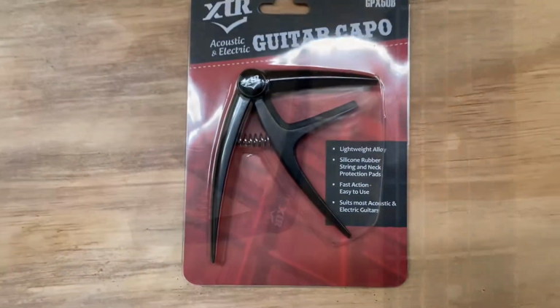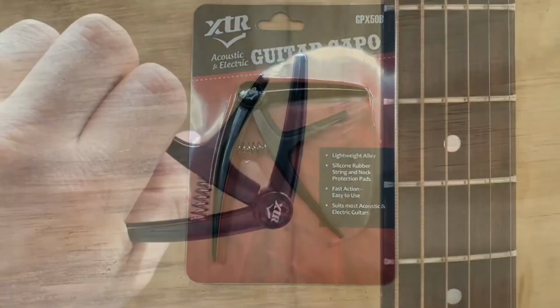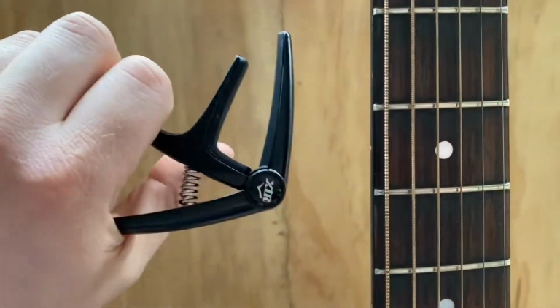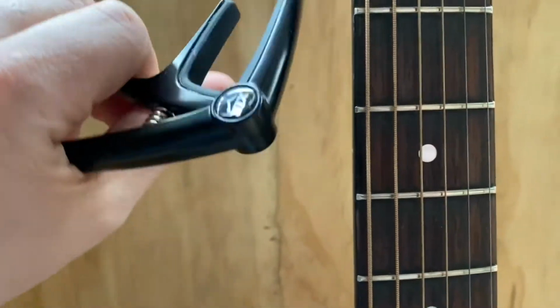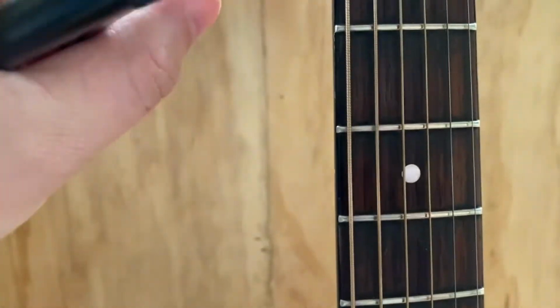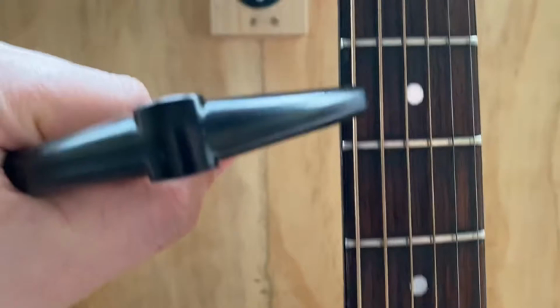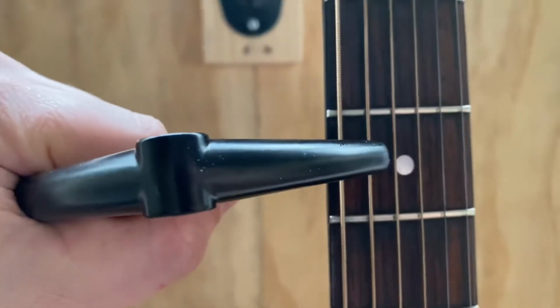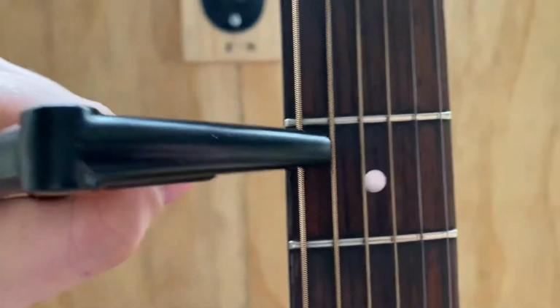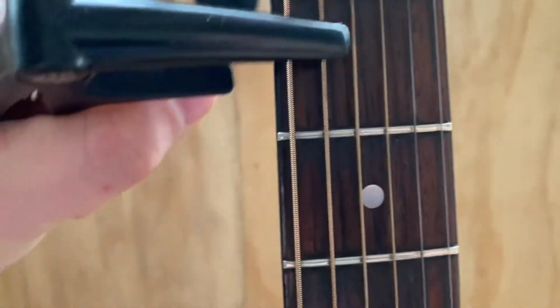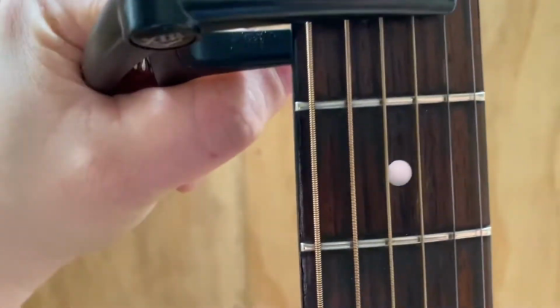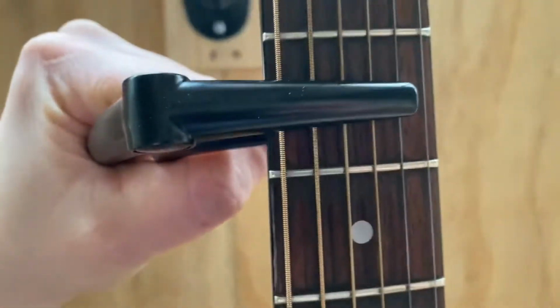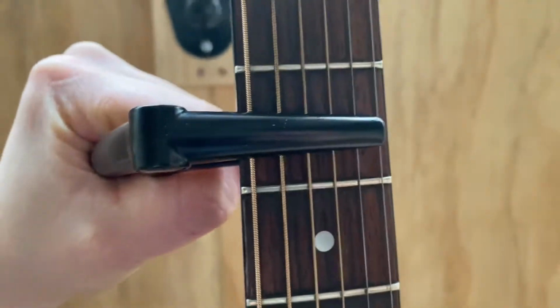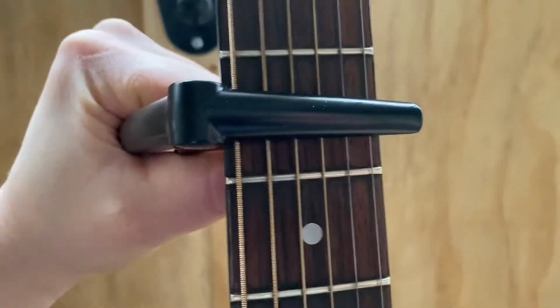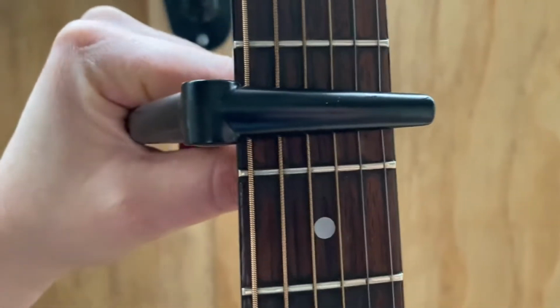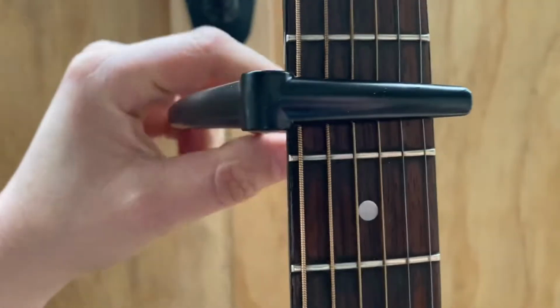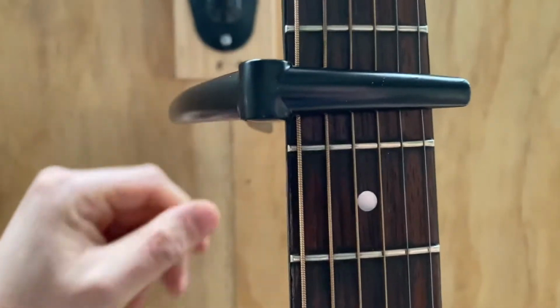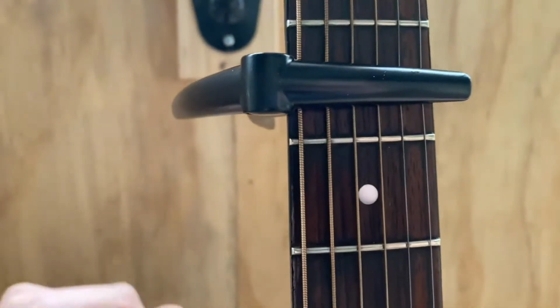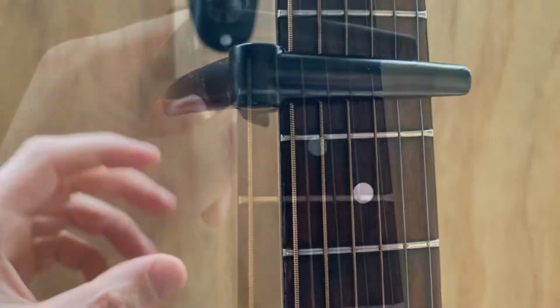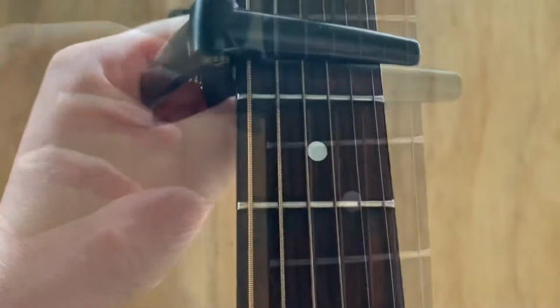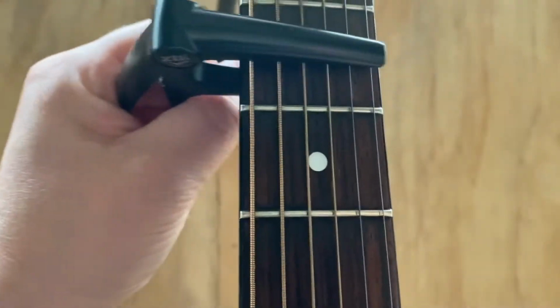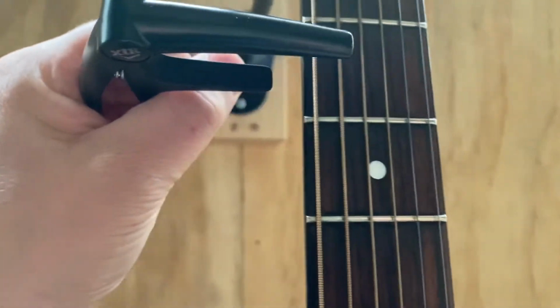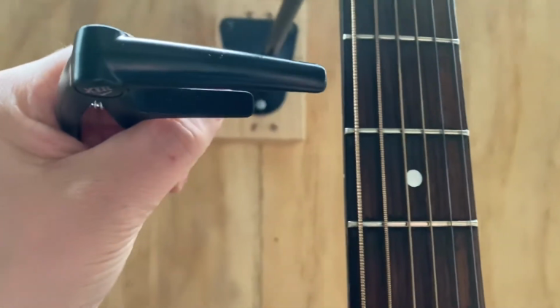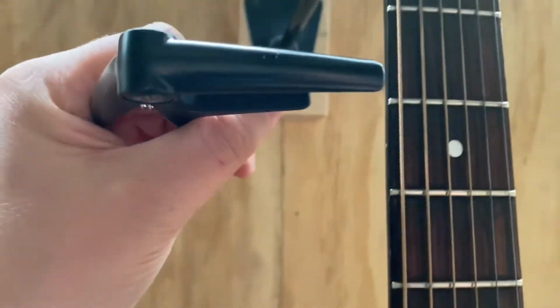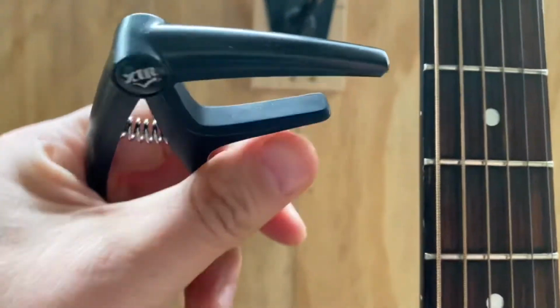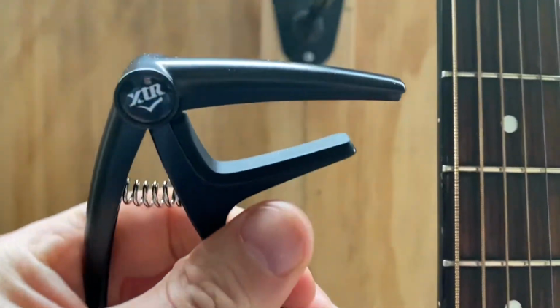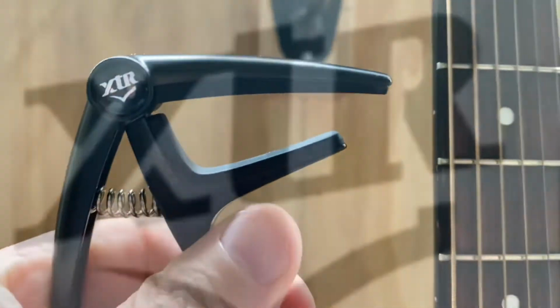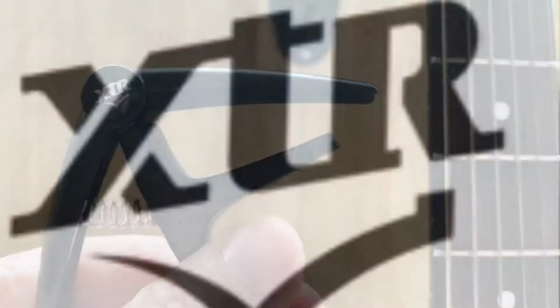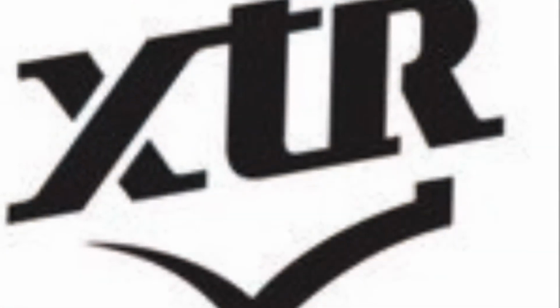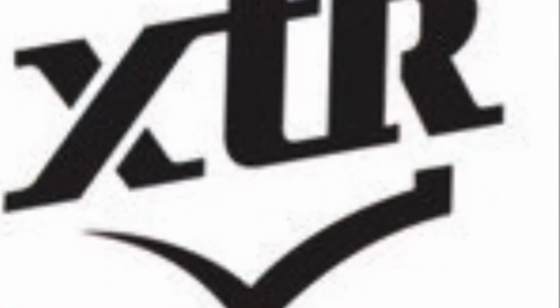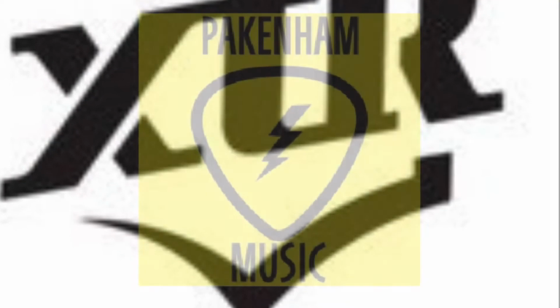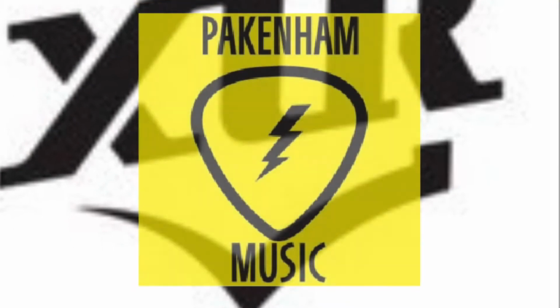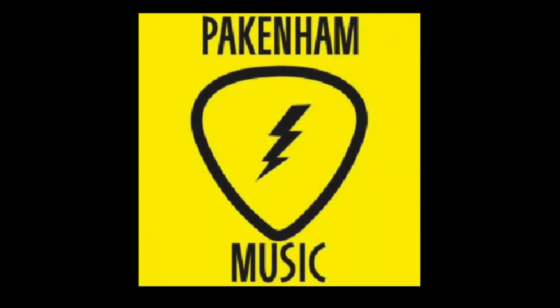It runs off a spring, so you can see it's very easy to clip on, clips onto your fretboard, and it can also be removed just as quick. It's a great strong capo from XTR here at Pakenham Music.